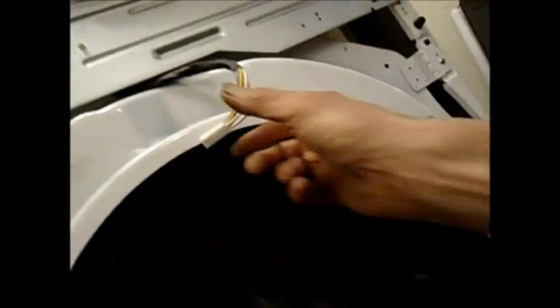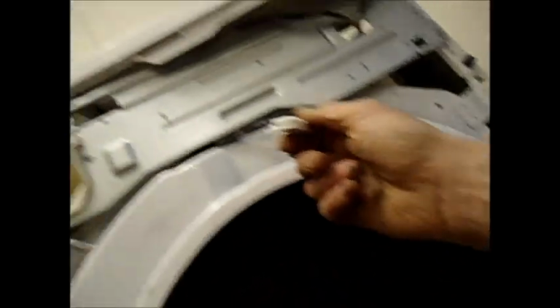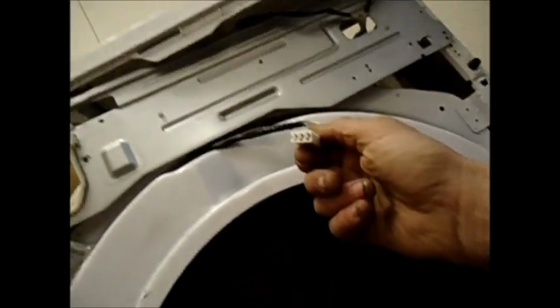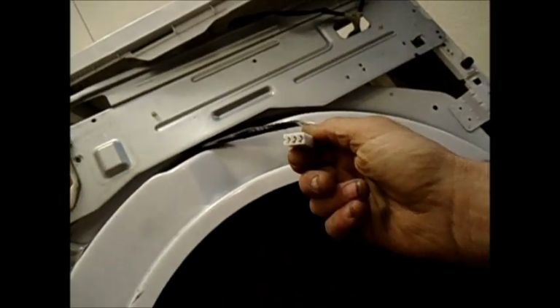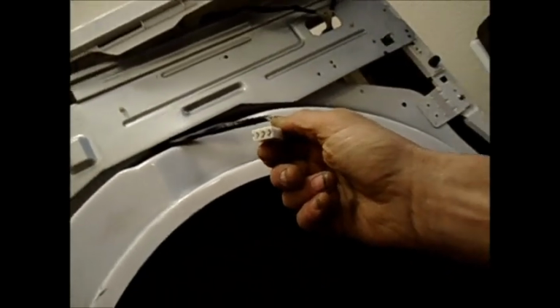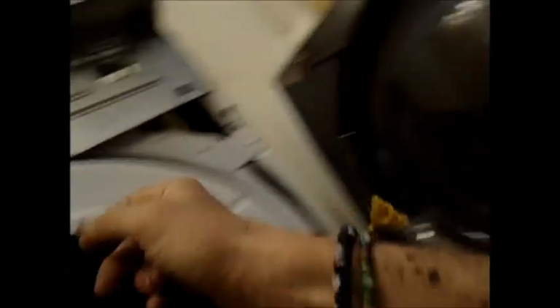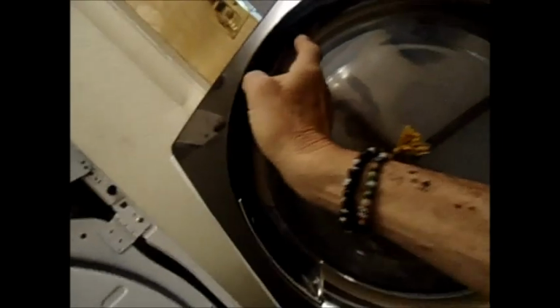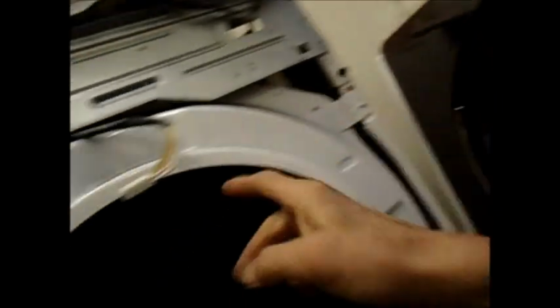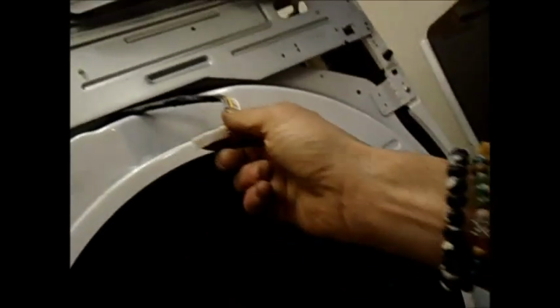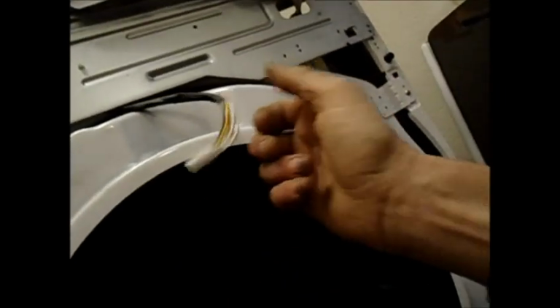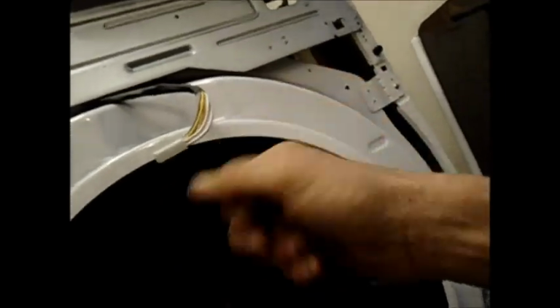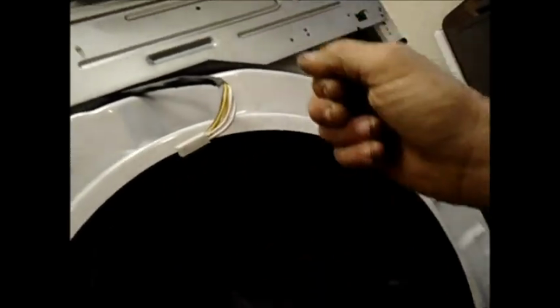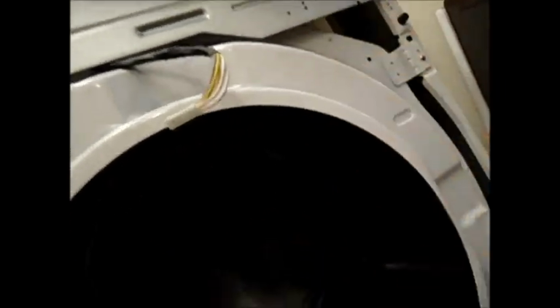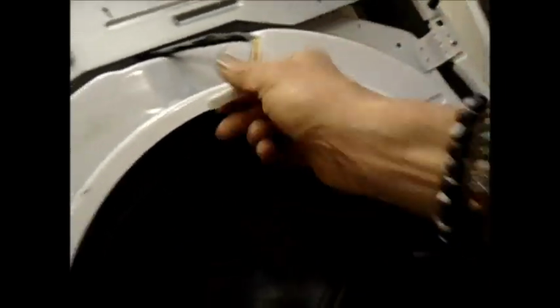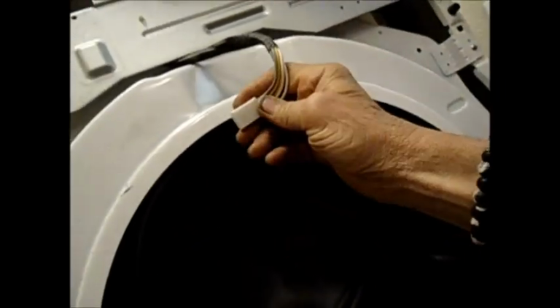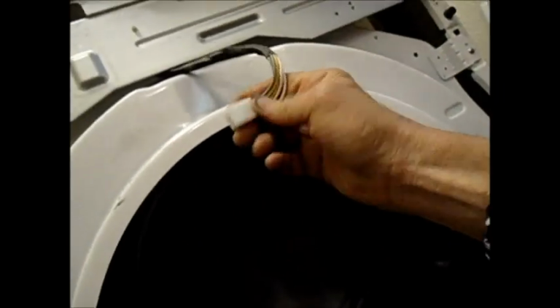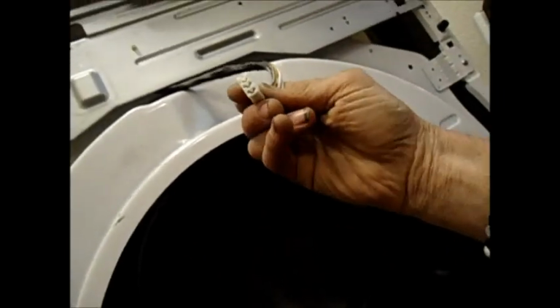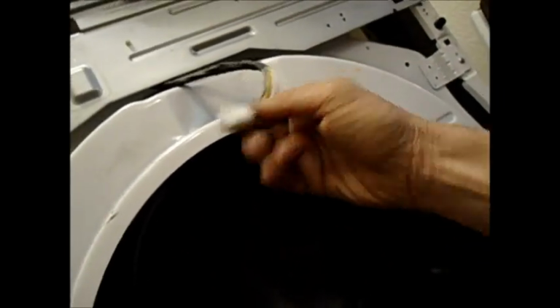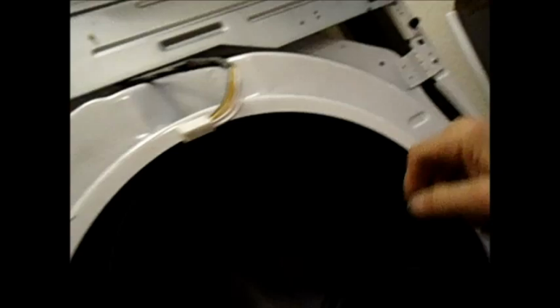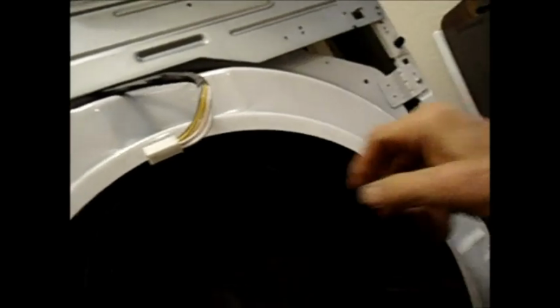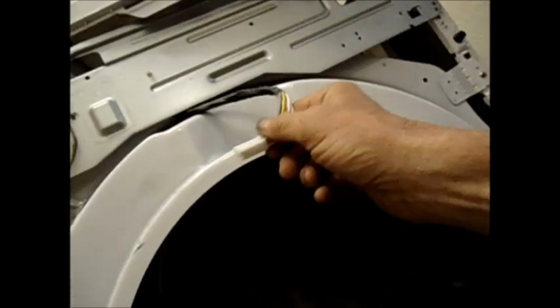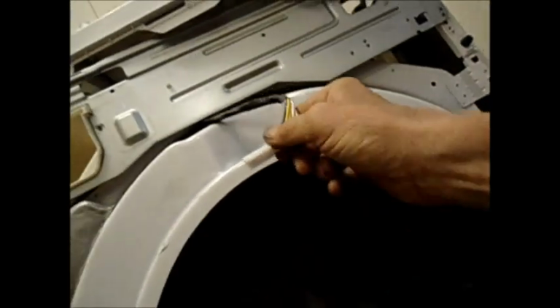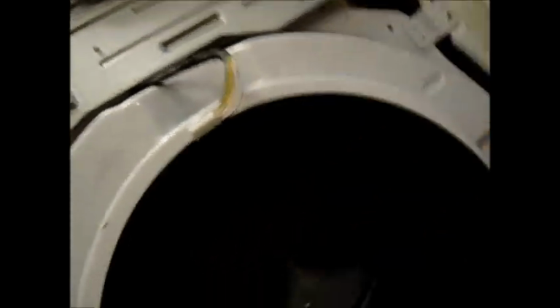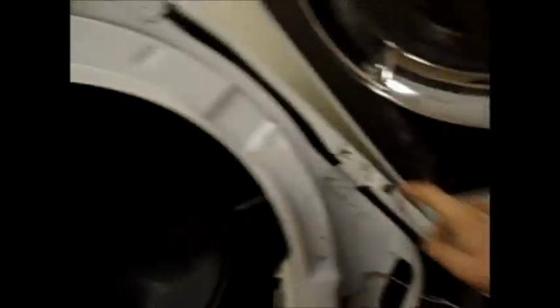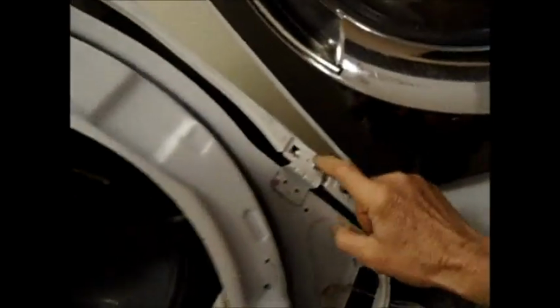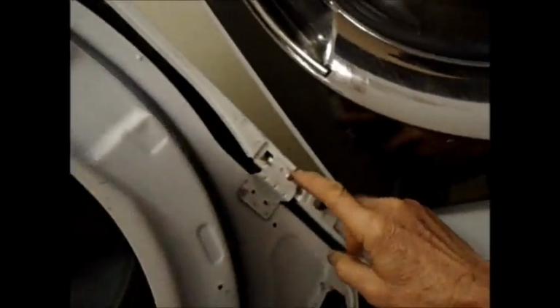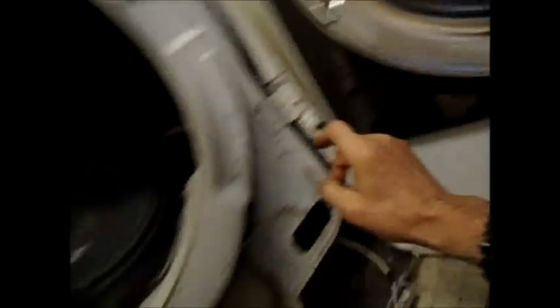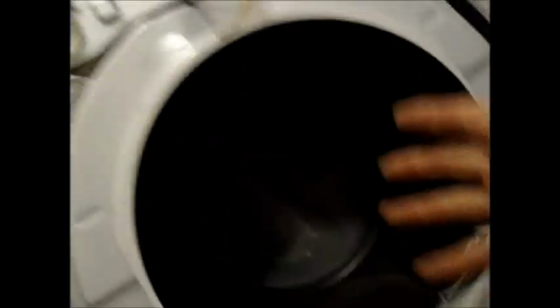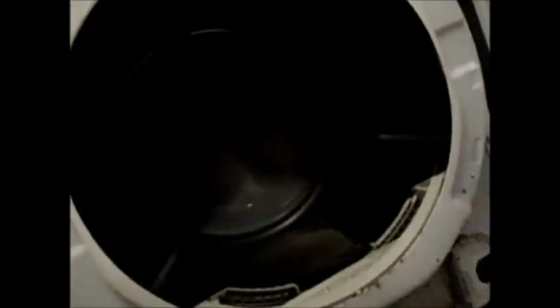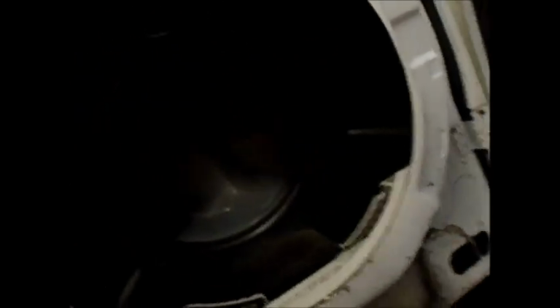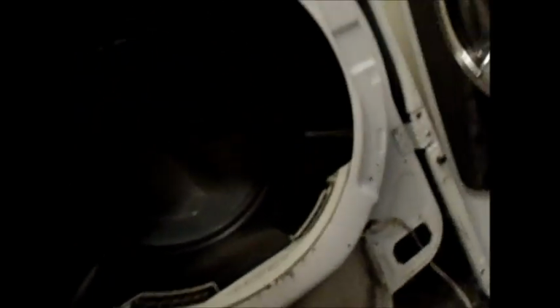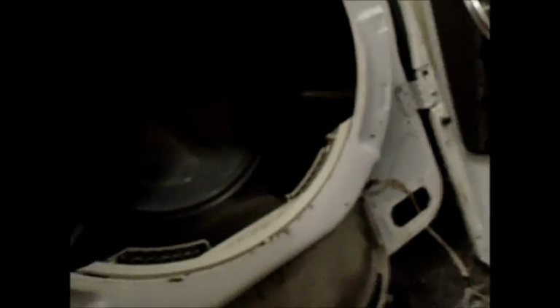That door has a connection to the light switch, so just pull that out — pressure fit. Take these screws off, take this off, pull the drum out, take a look.